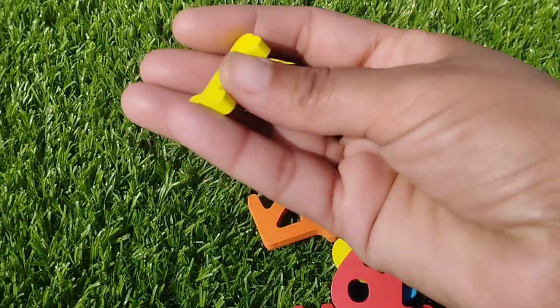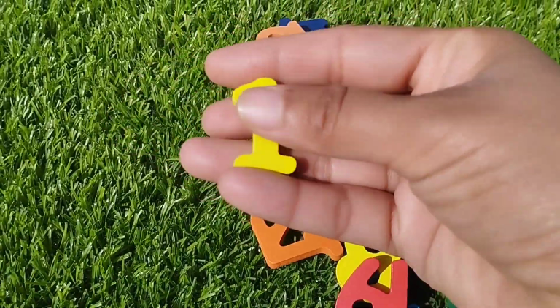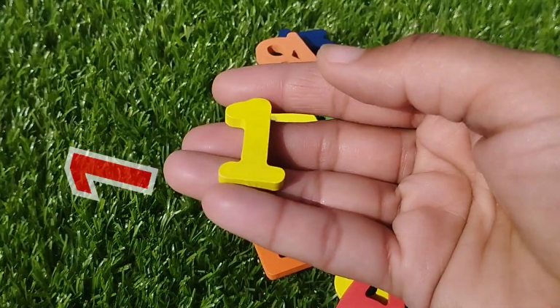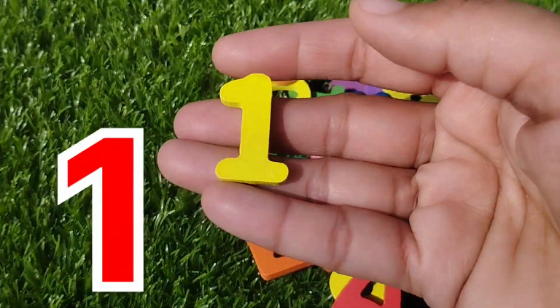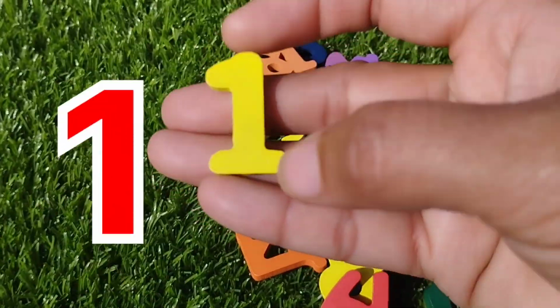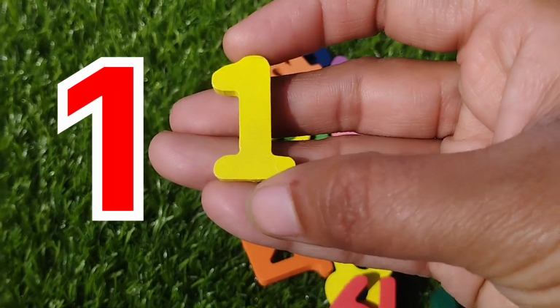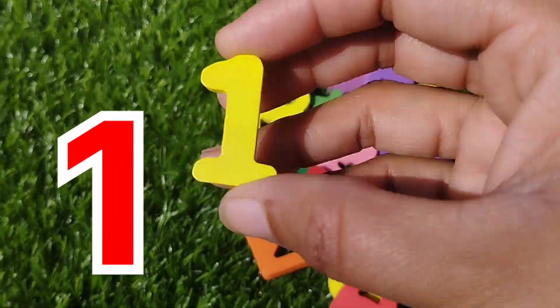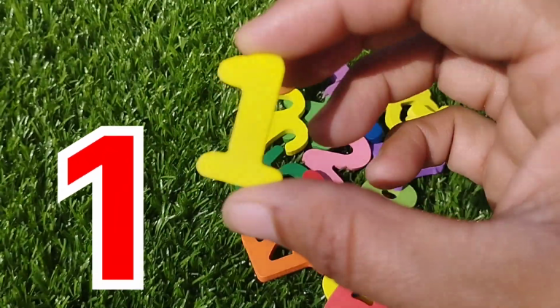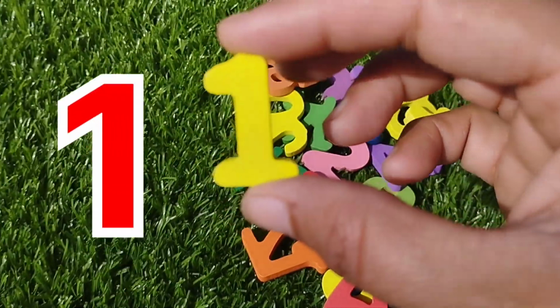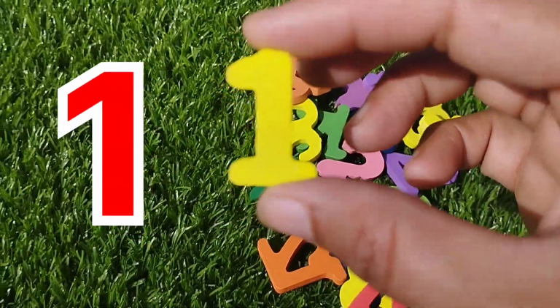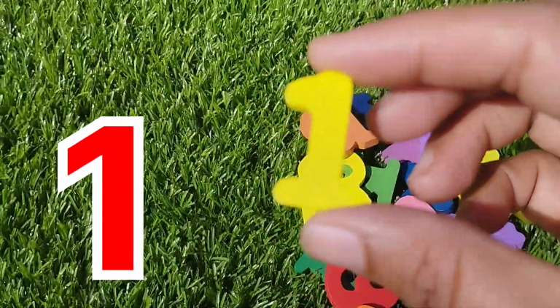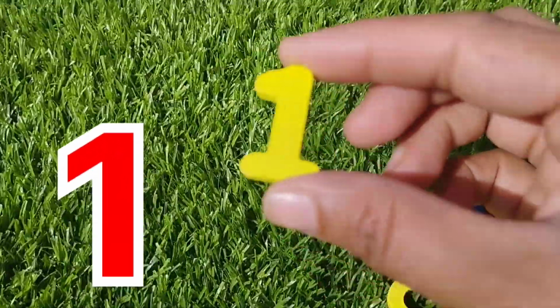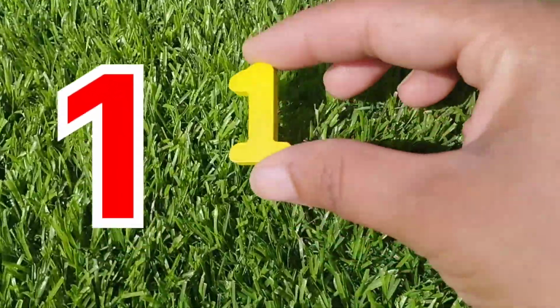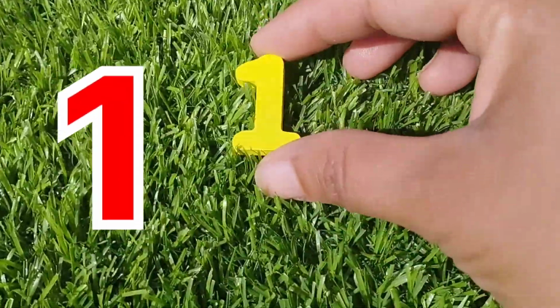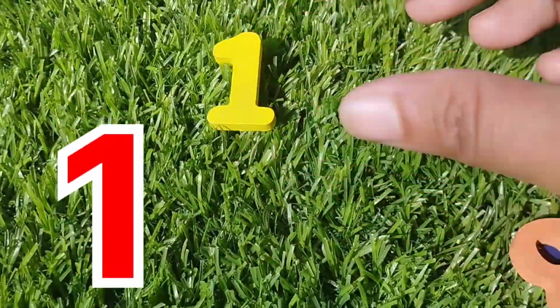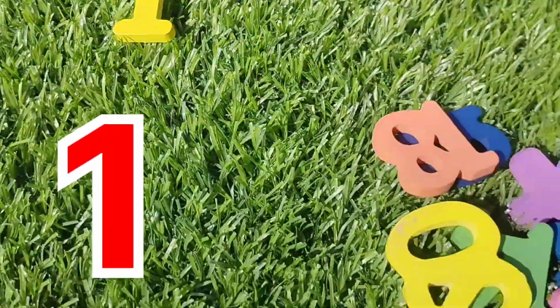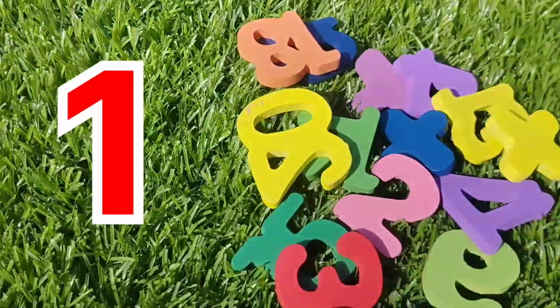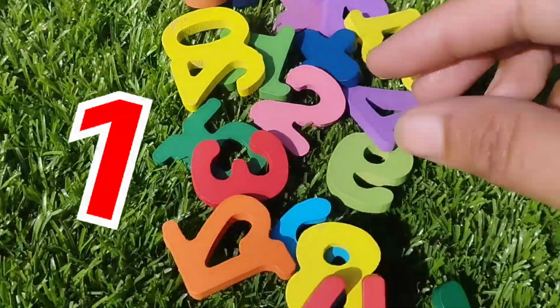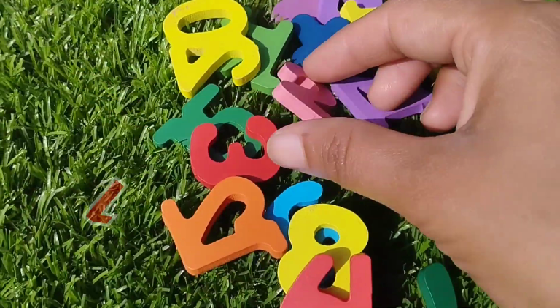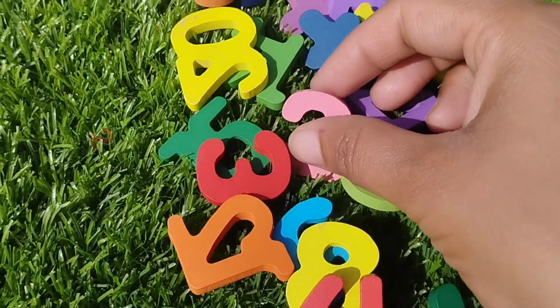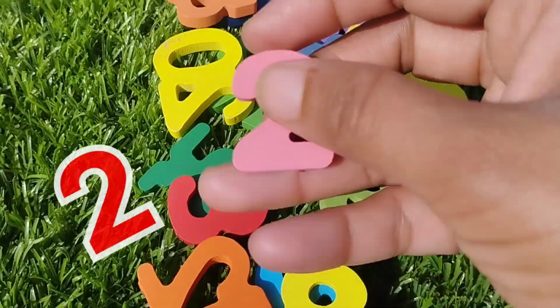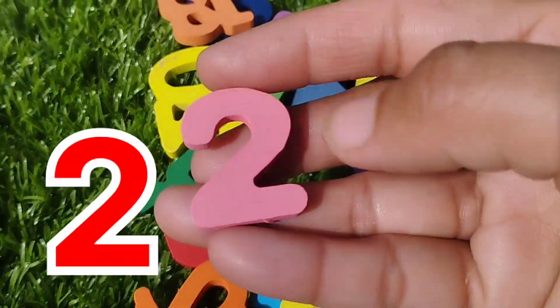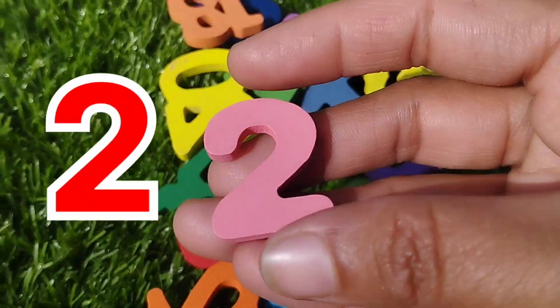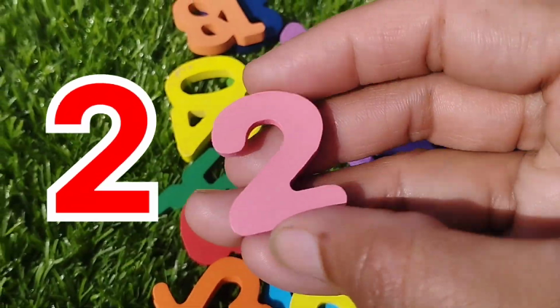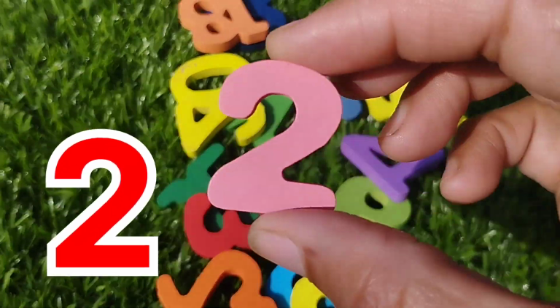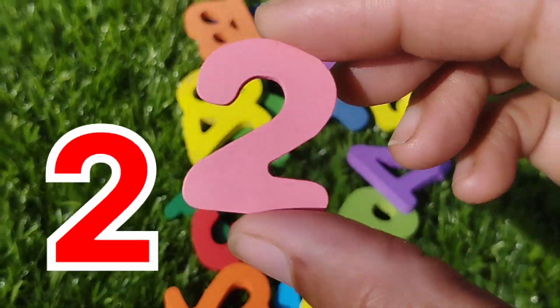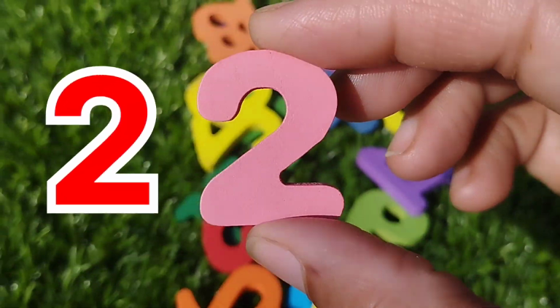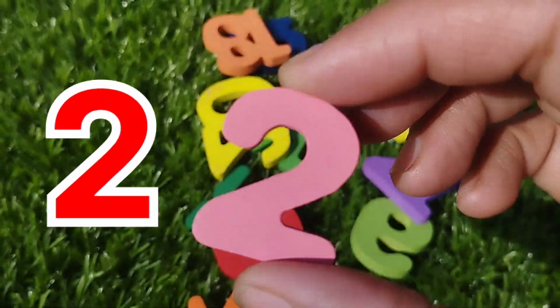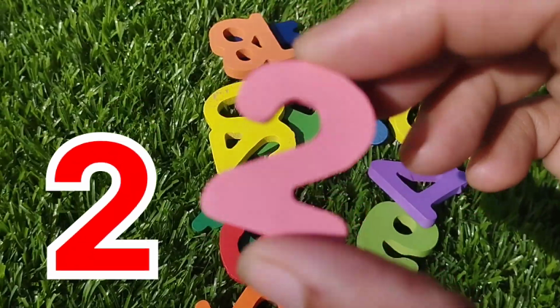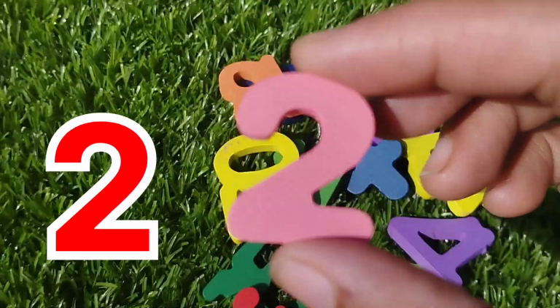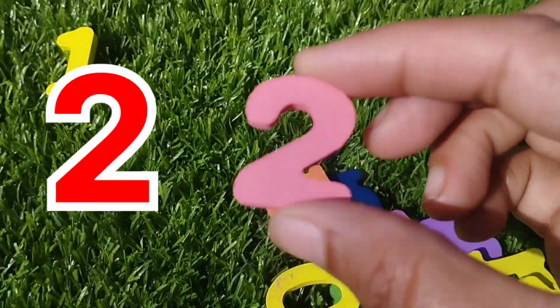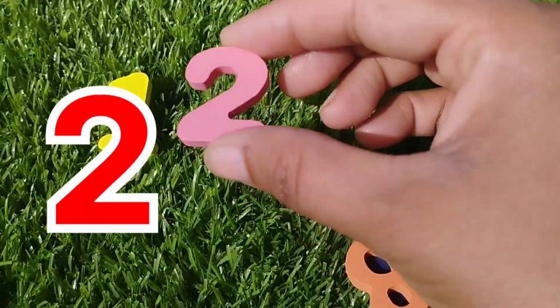The first number is number 1. This is number 1. 2, number 2.